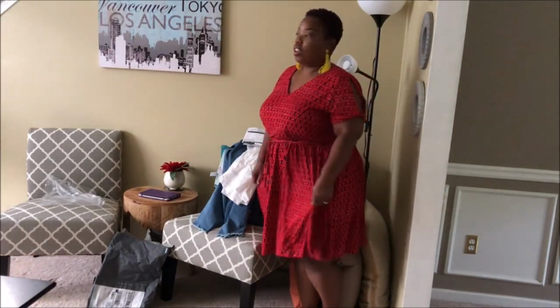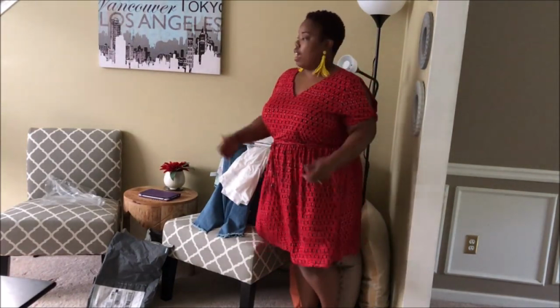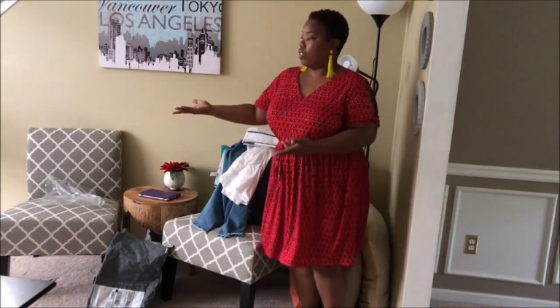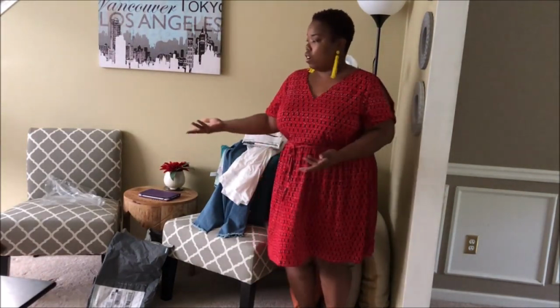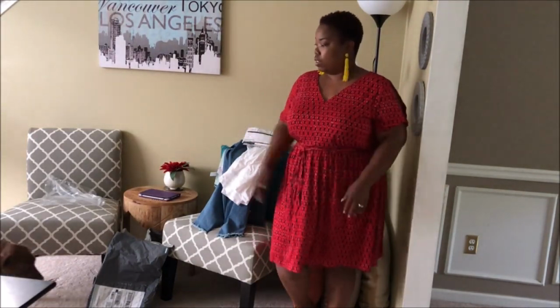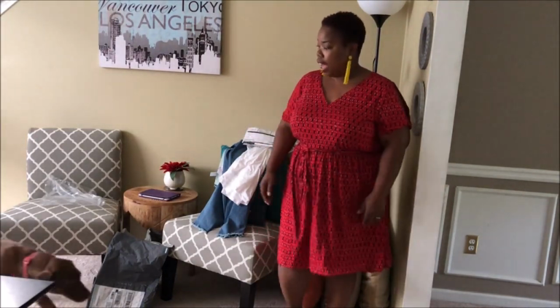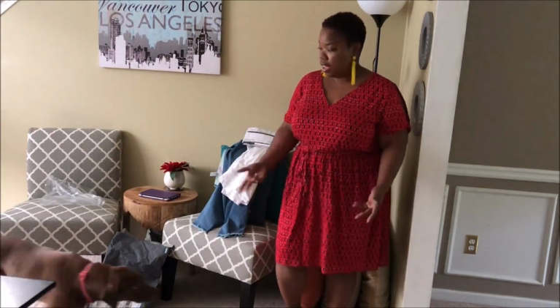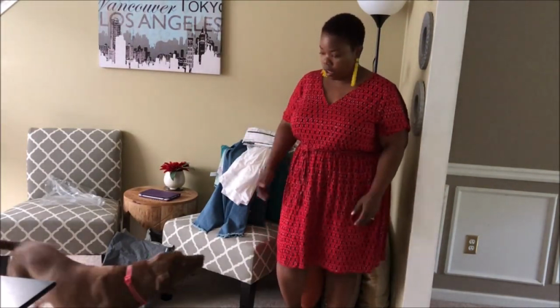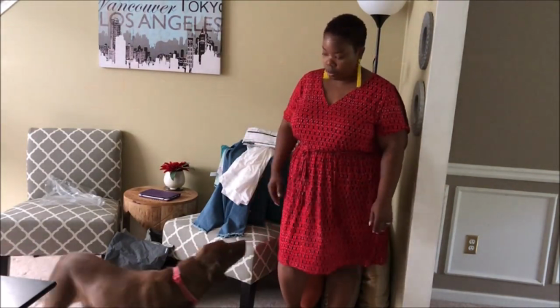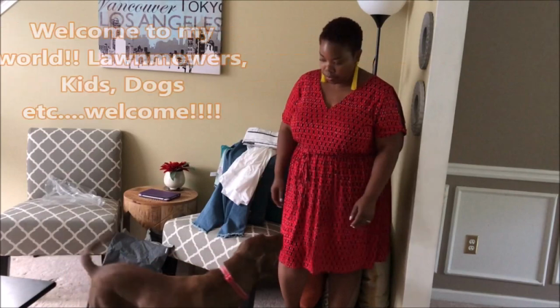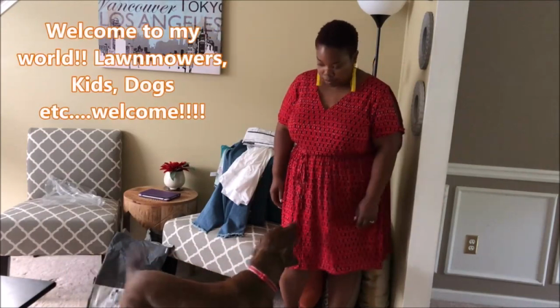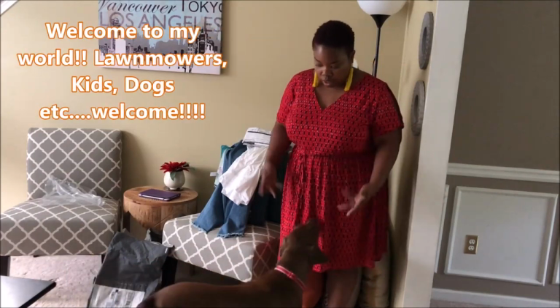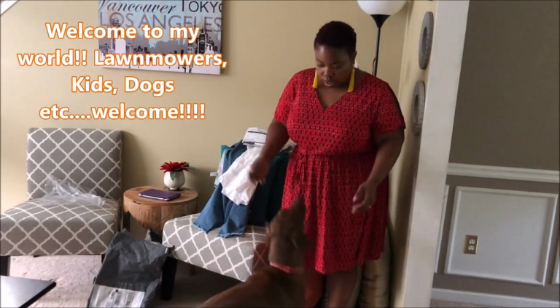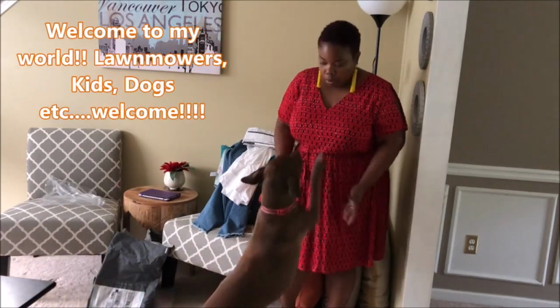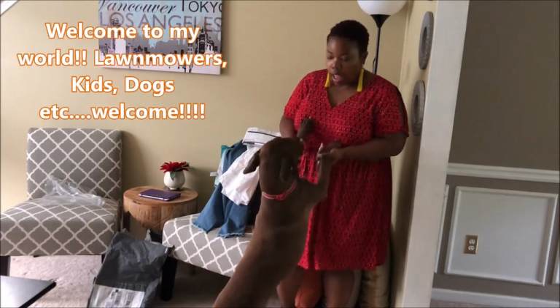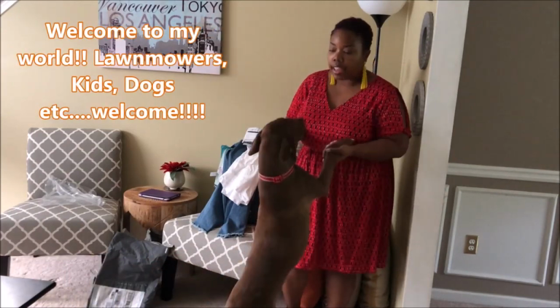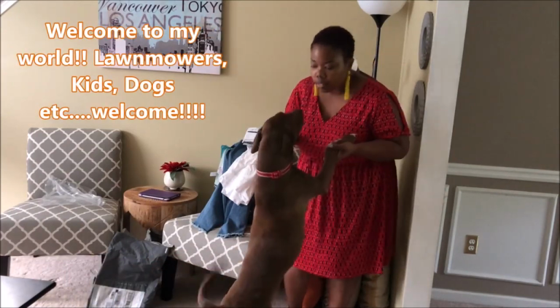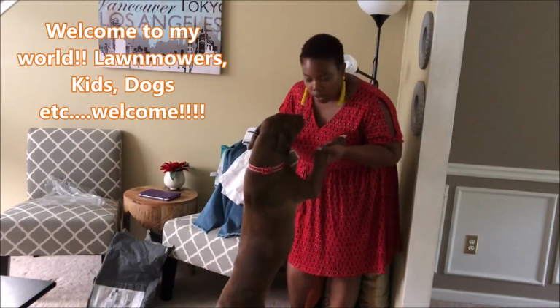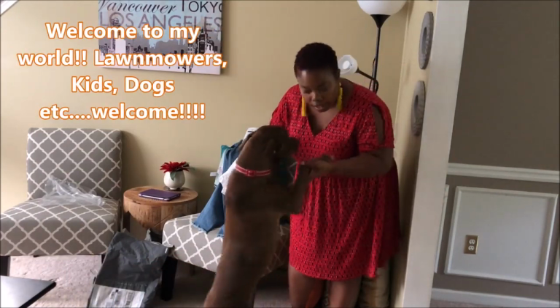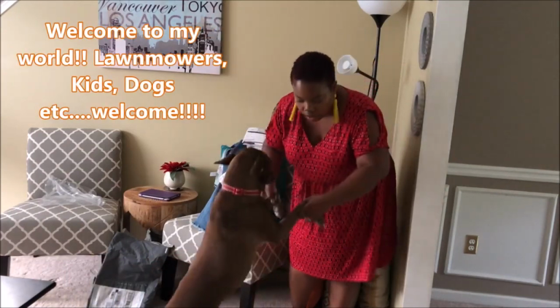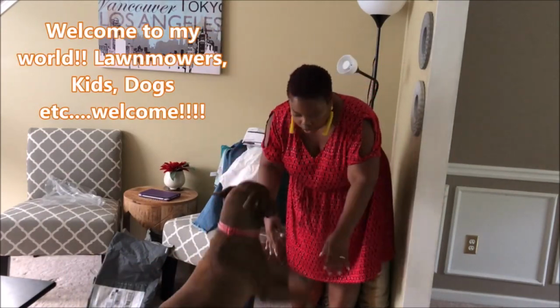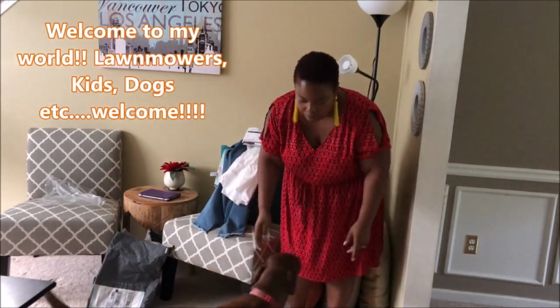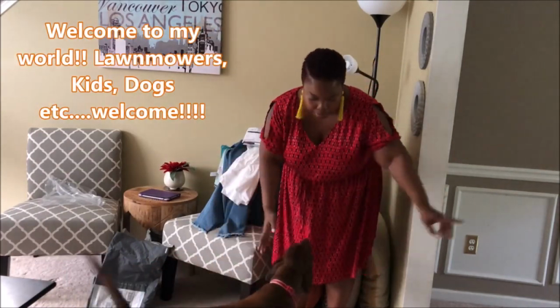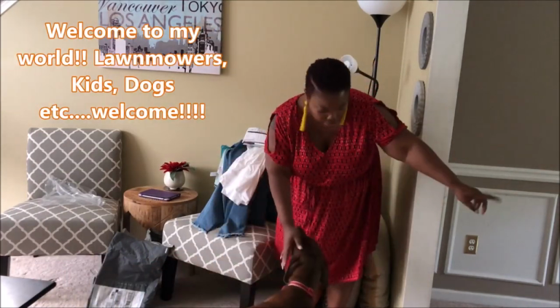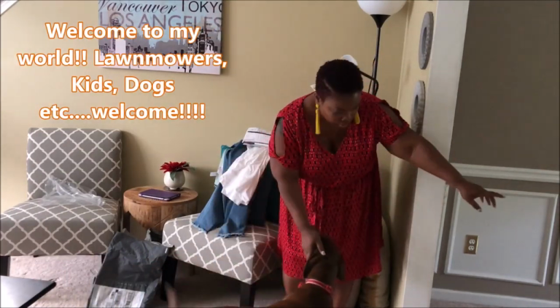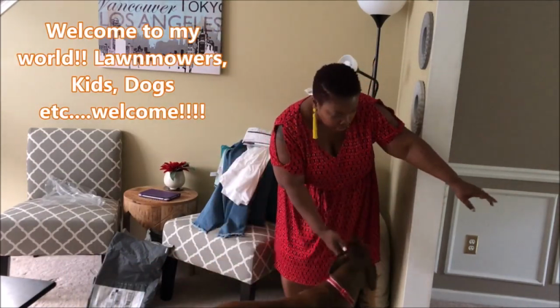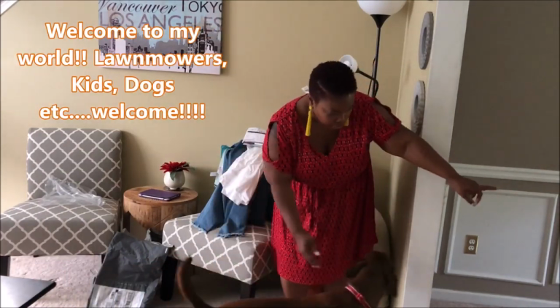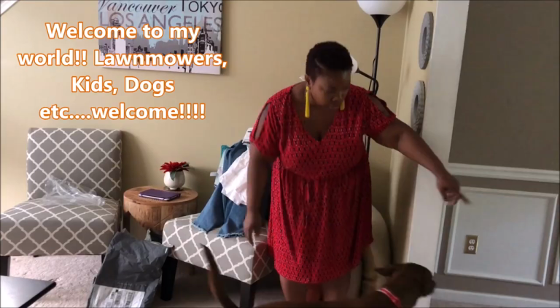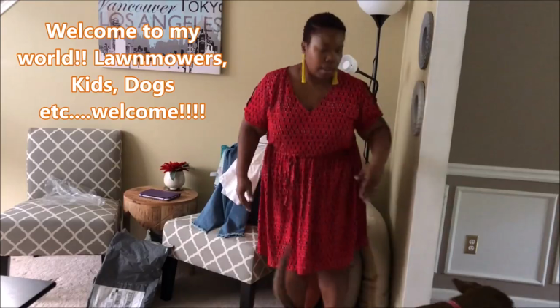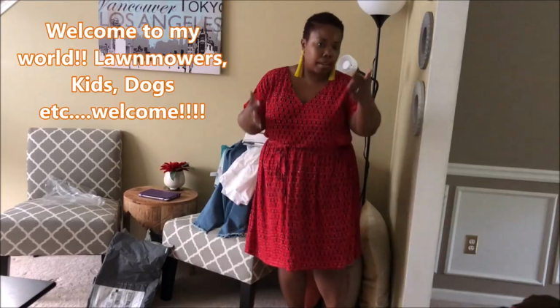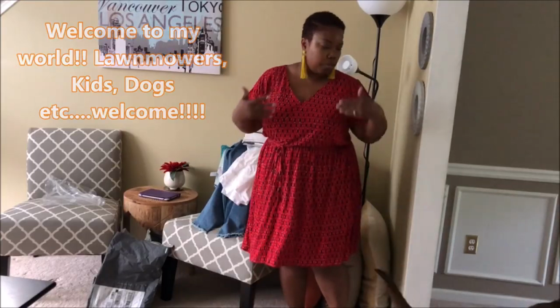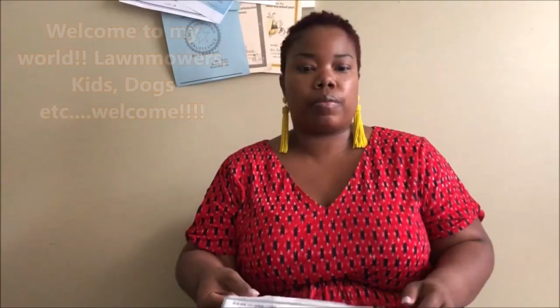And now the dog — hi, Cobra. Okay, now go on about your business. I'm working.